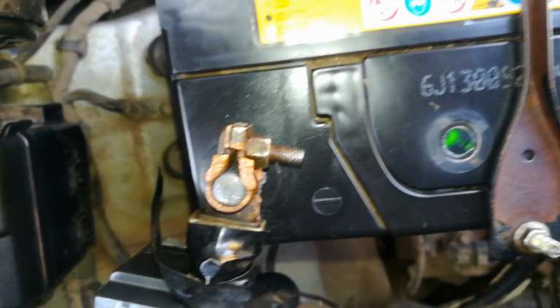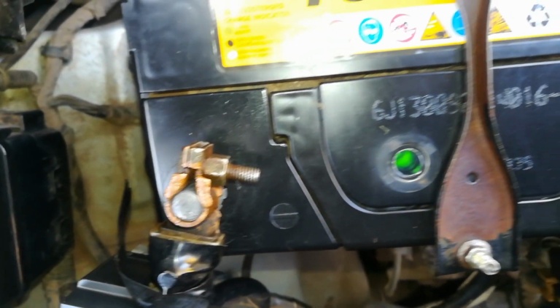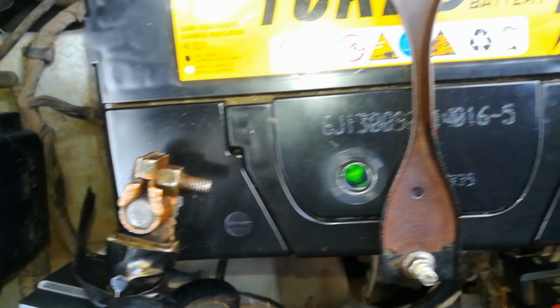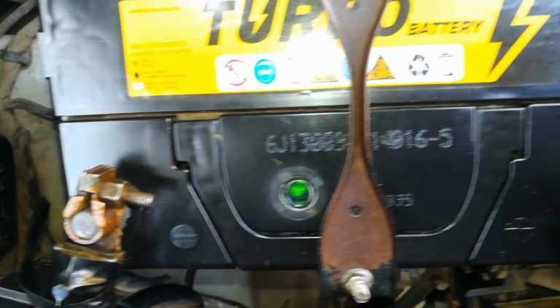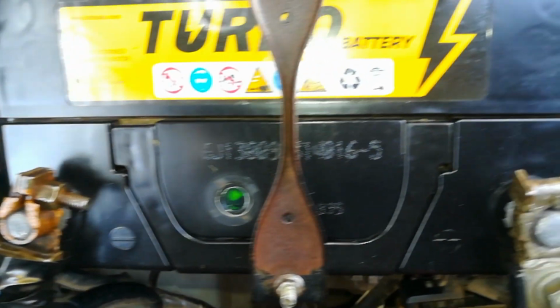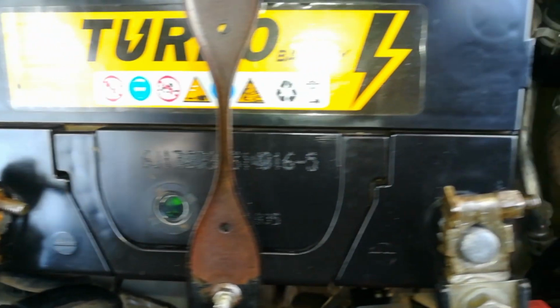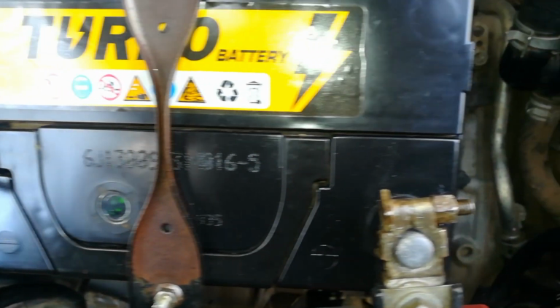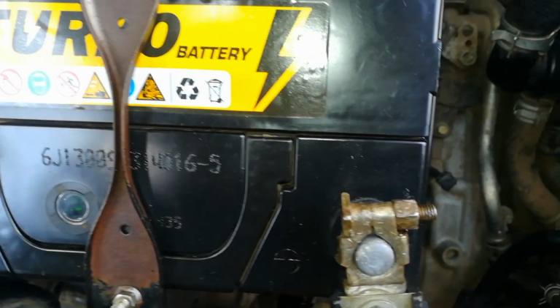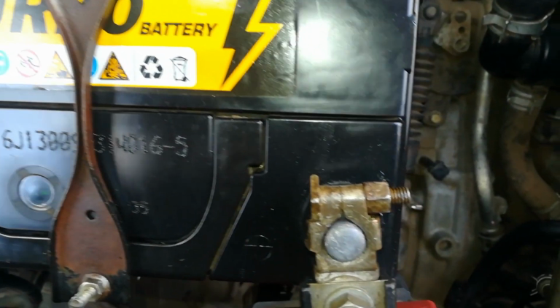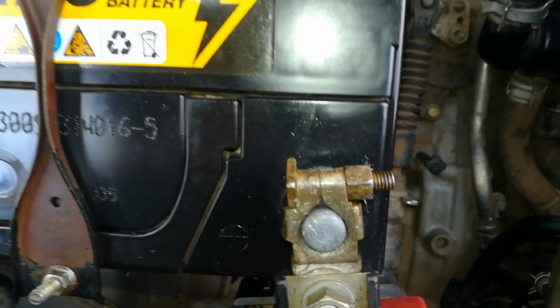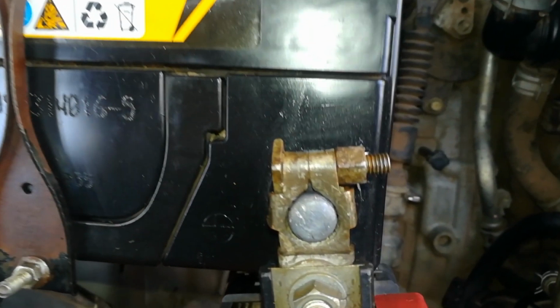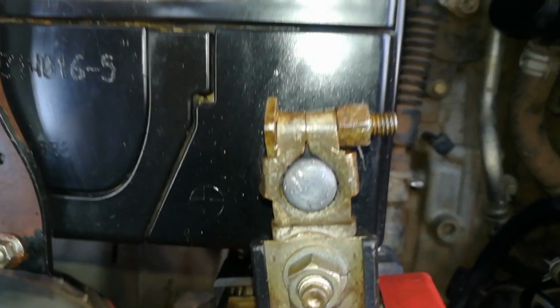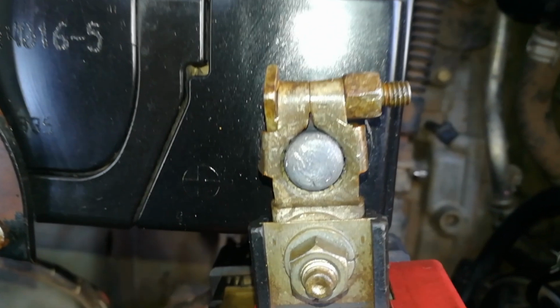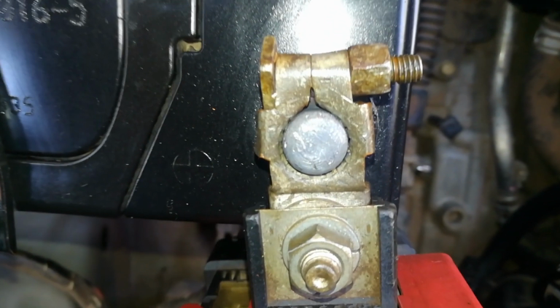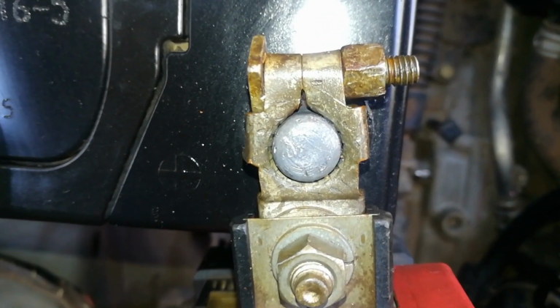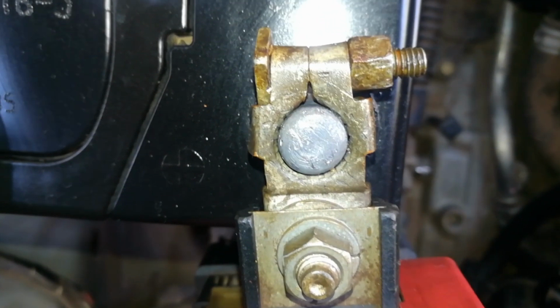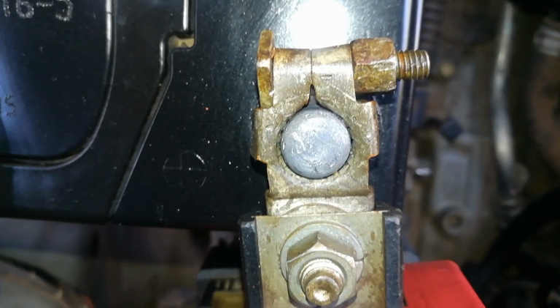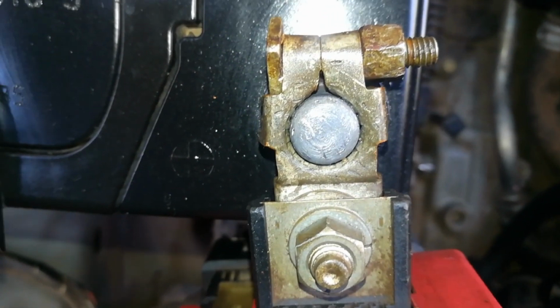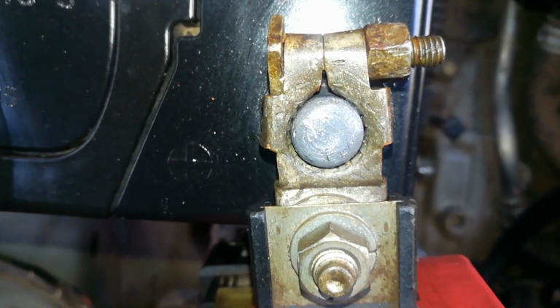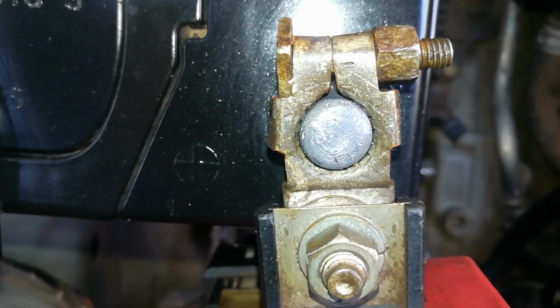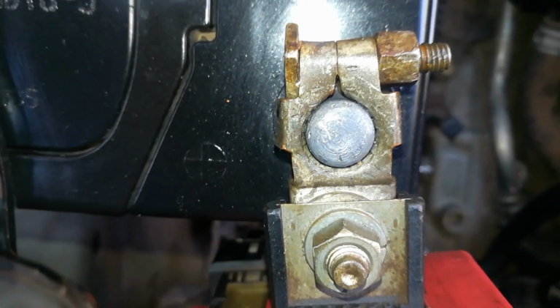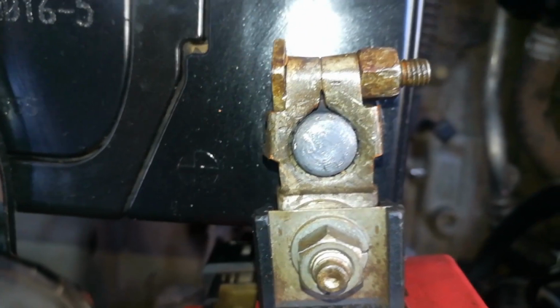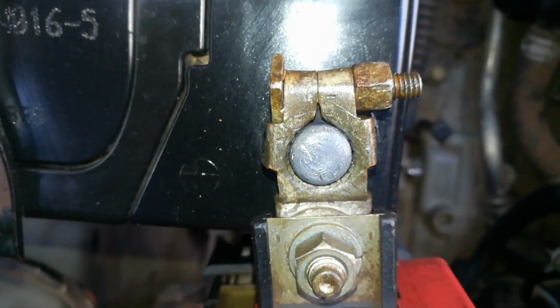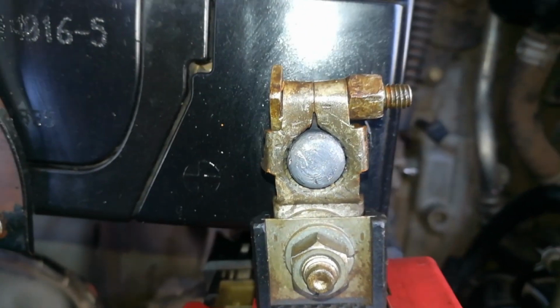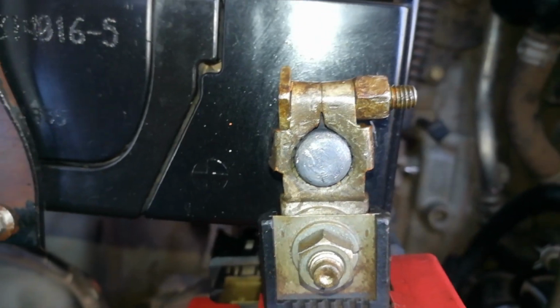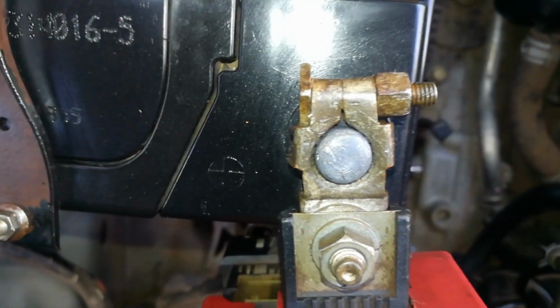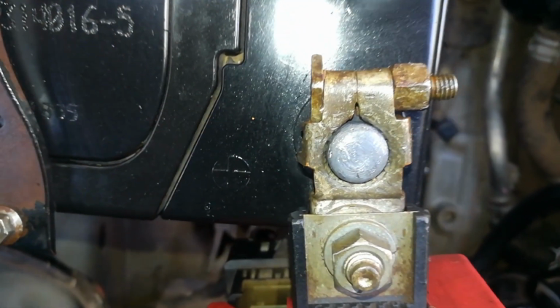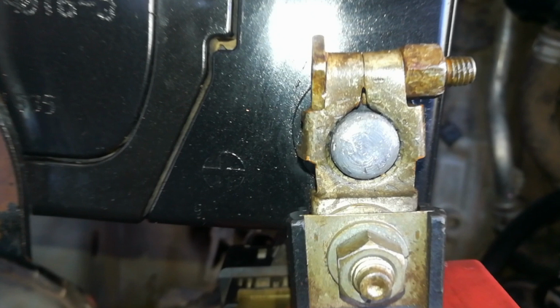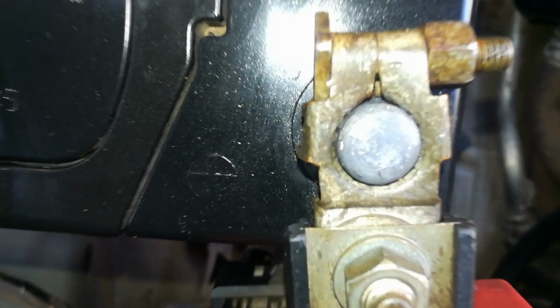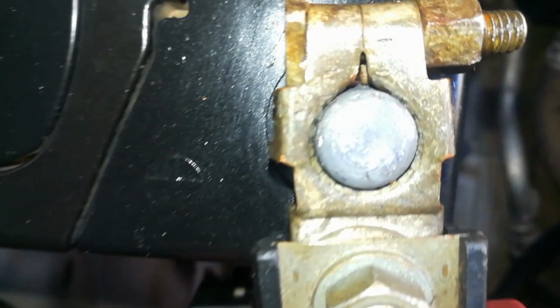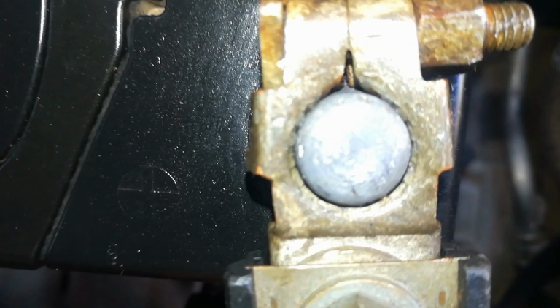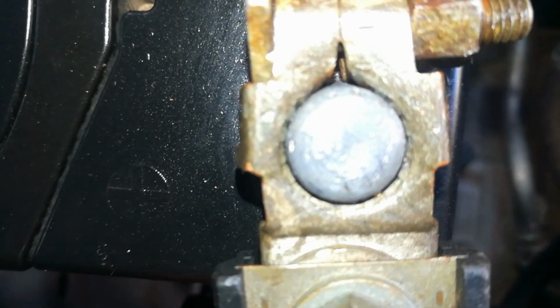Here is an example of a battery with a good contact. As you can see, the terminal is completely surrounded by the contact, and hence the charging is optimal.